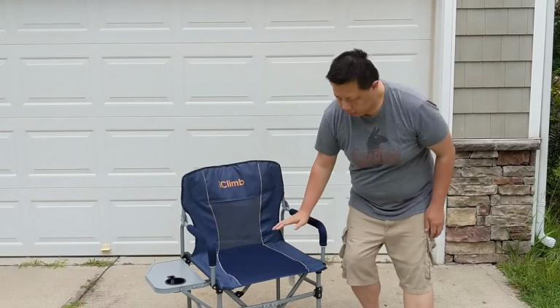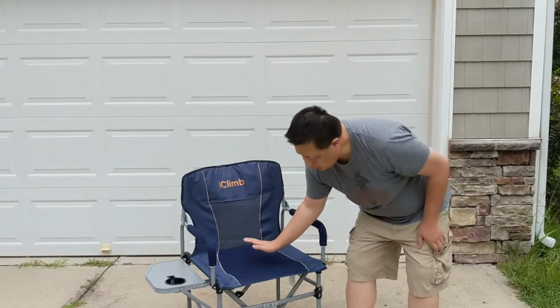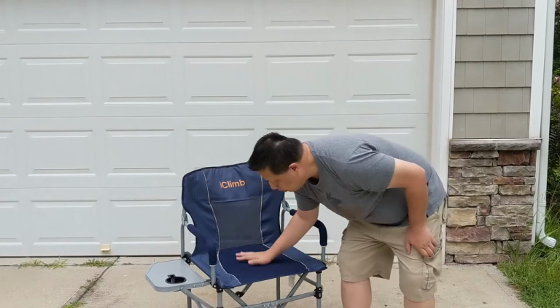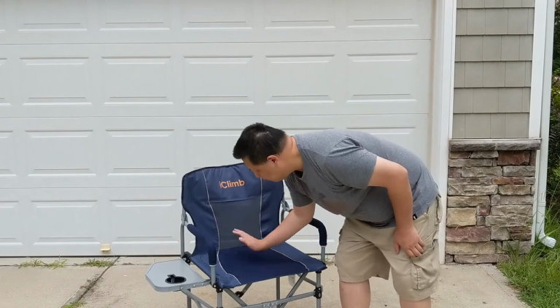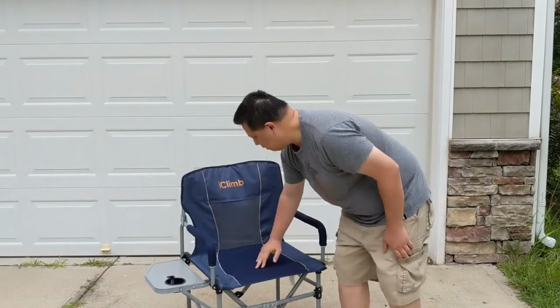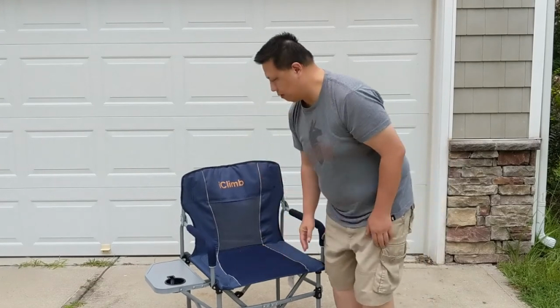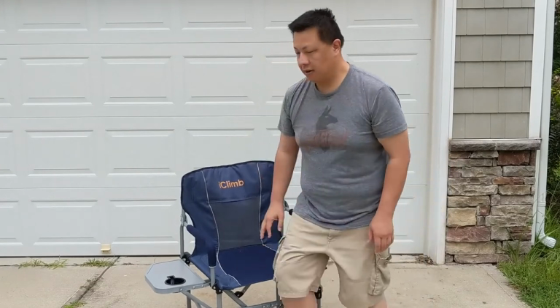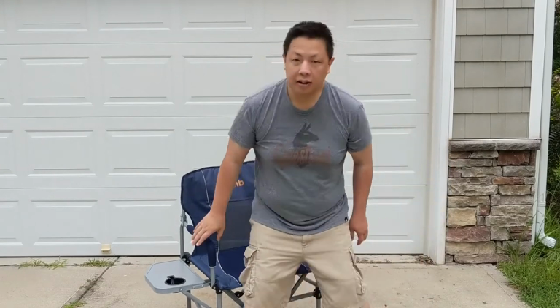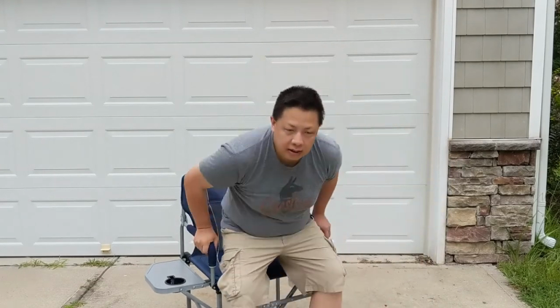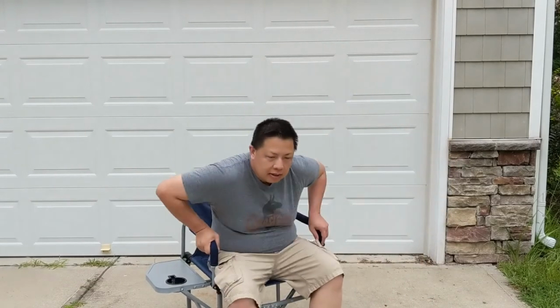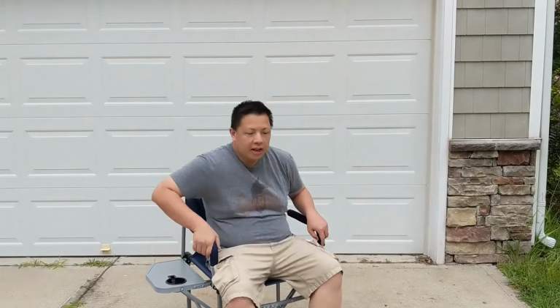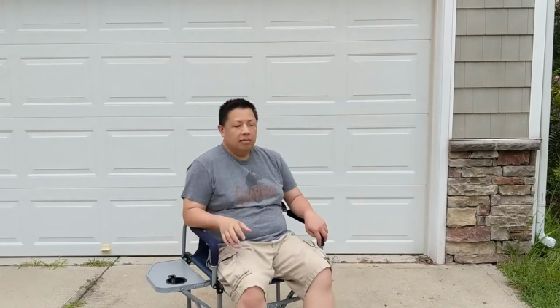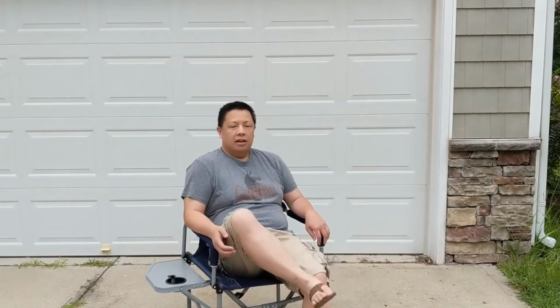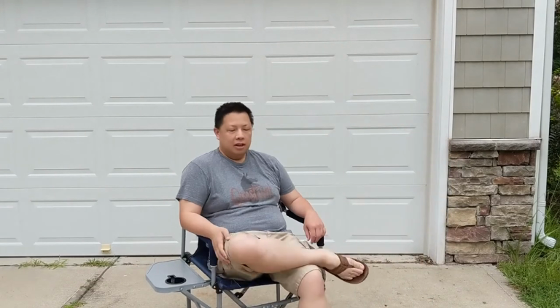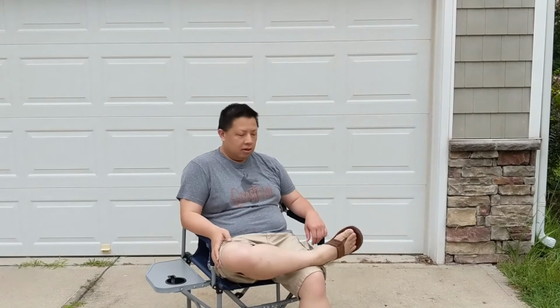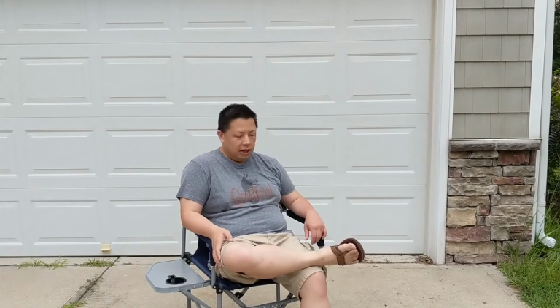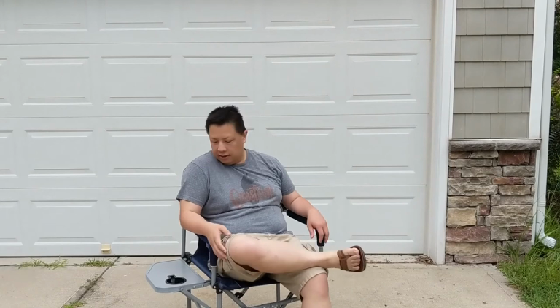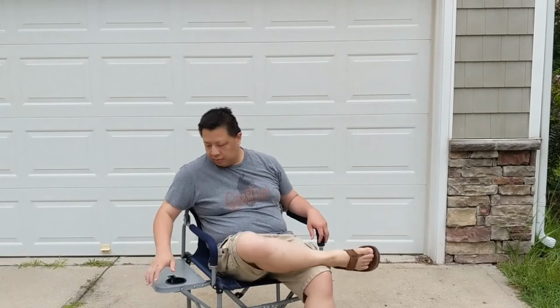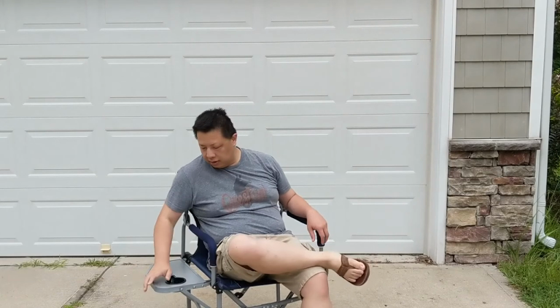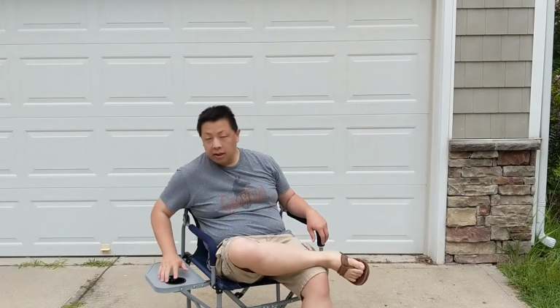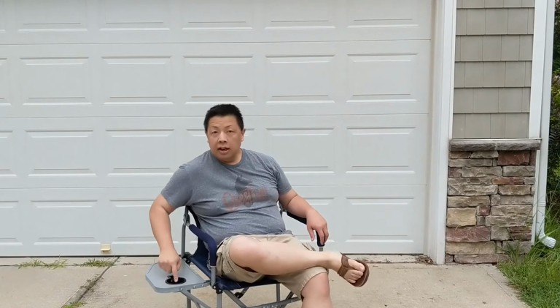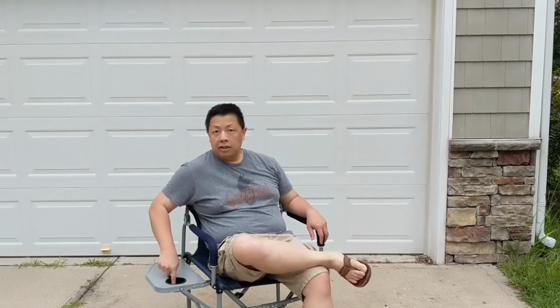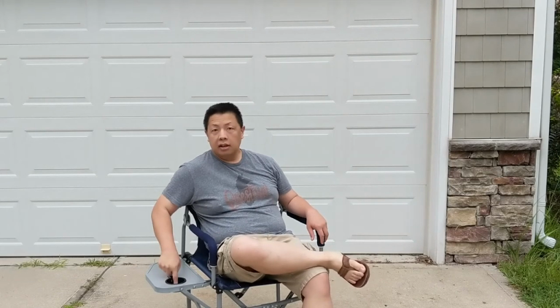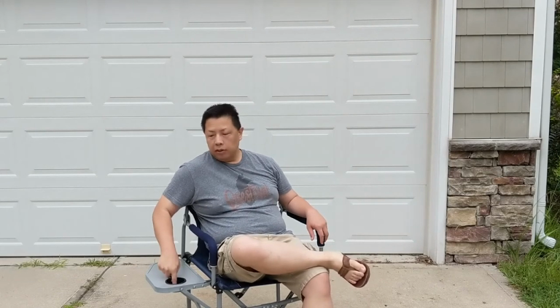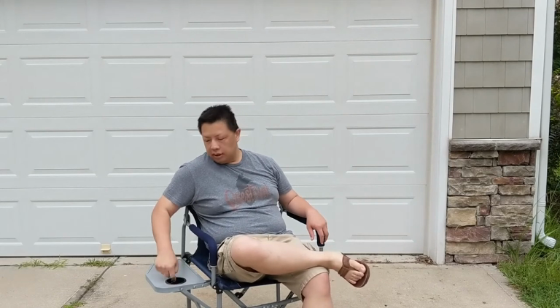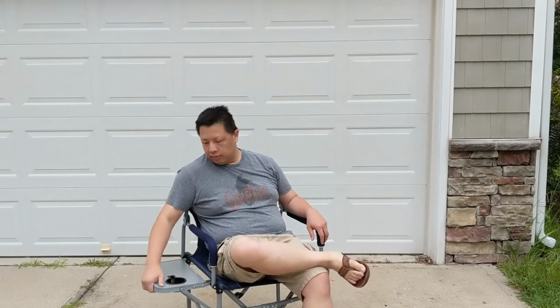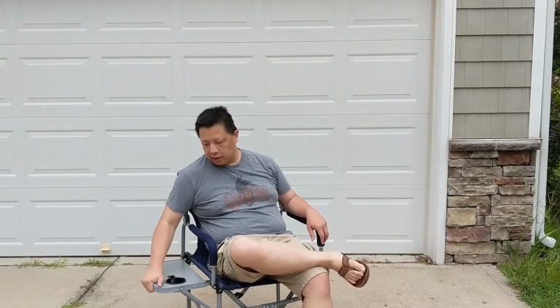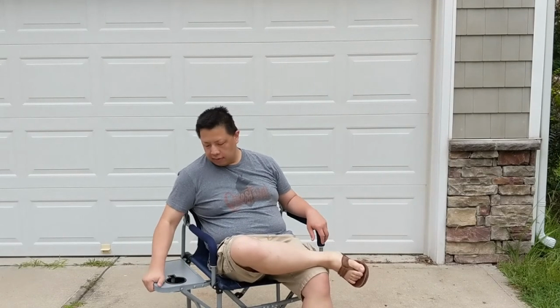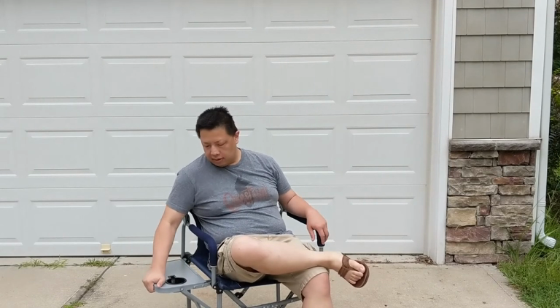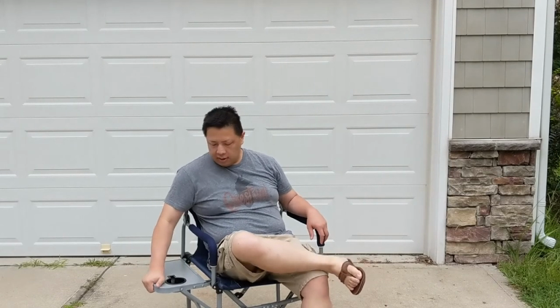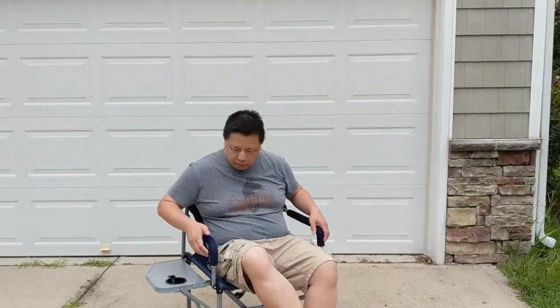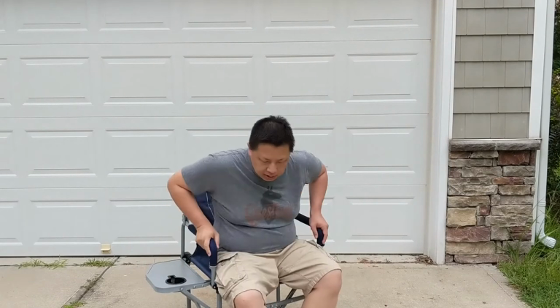It's pretty stable. Sit down, cross your legs. It has a little cup holder here — it's pretty soft and pretty sturdy.